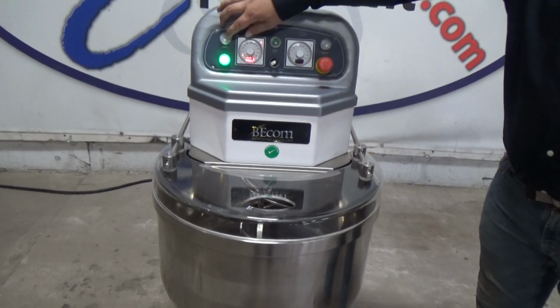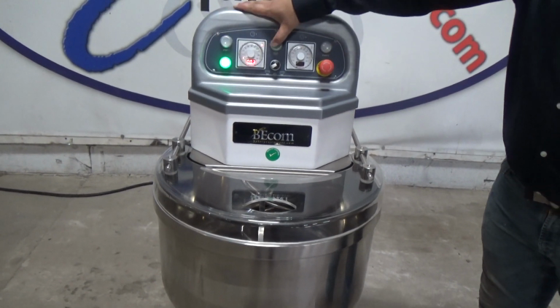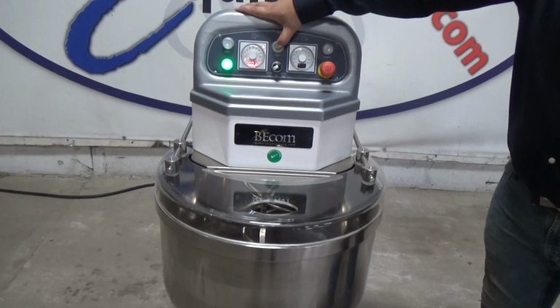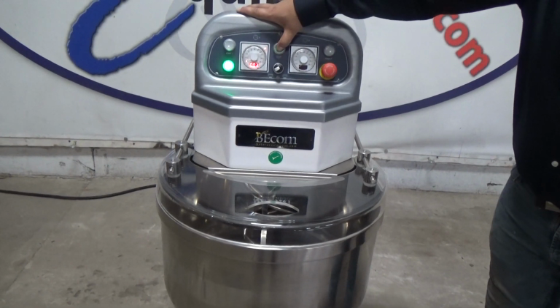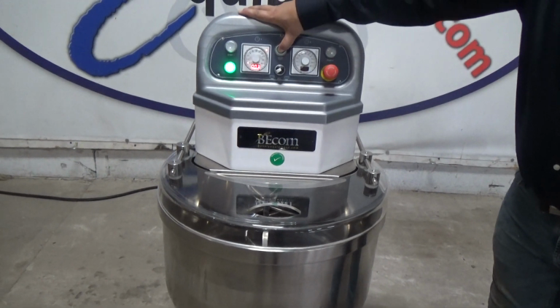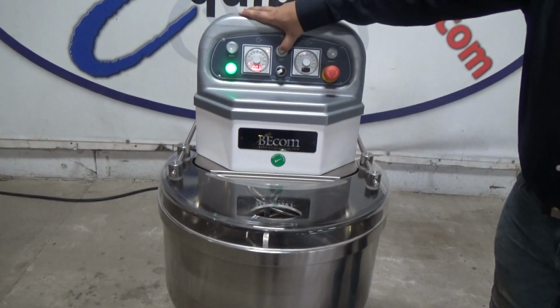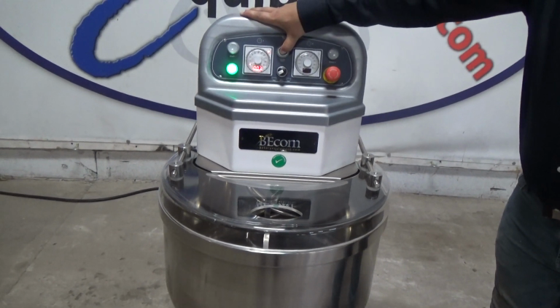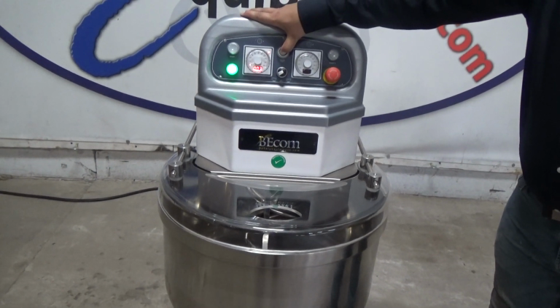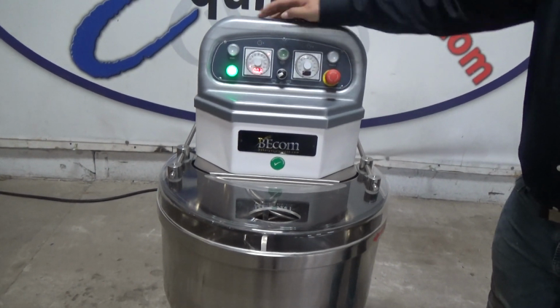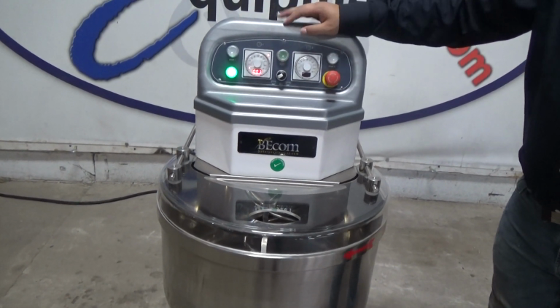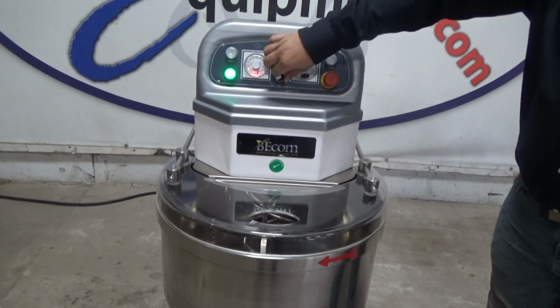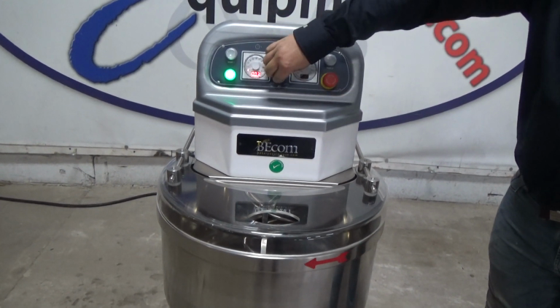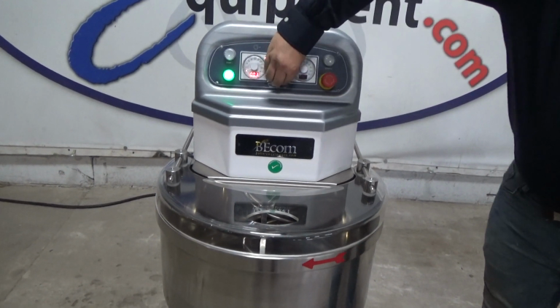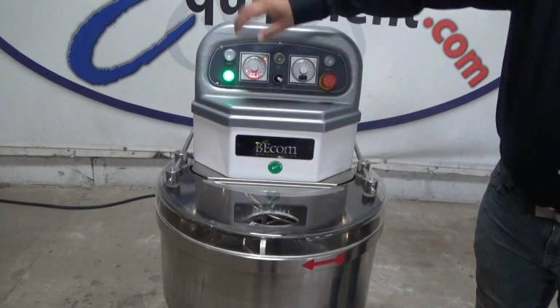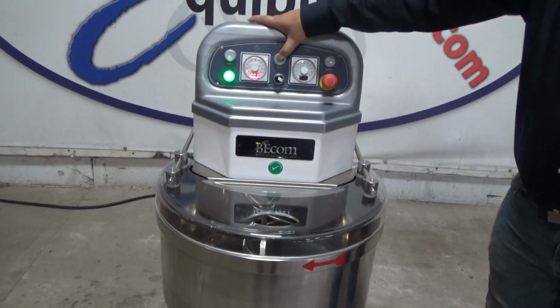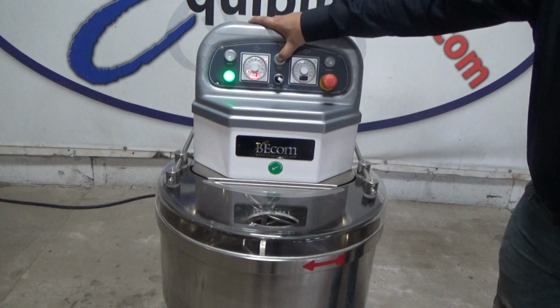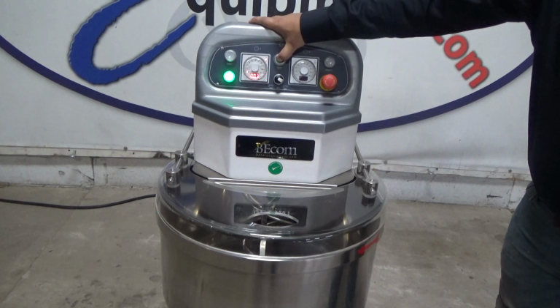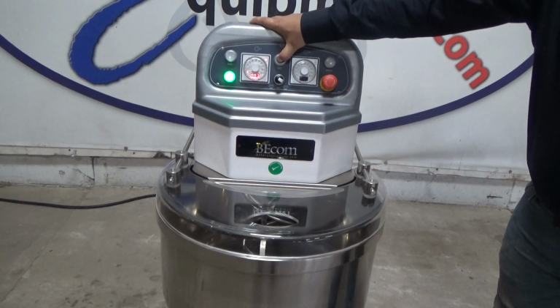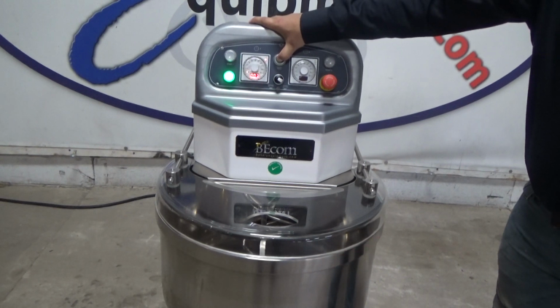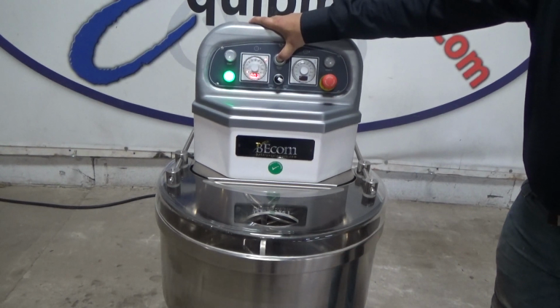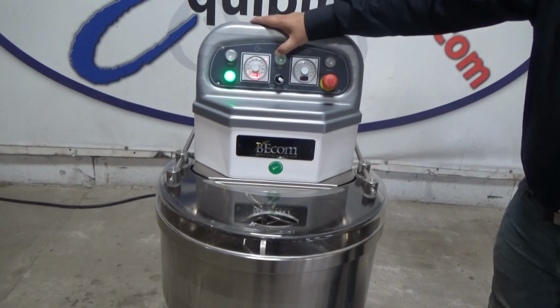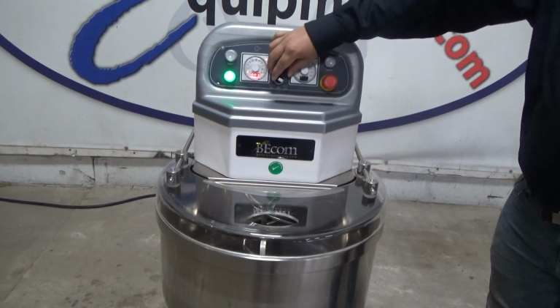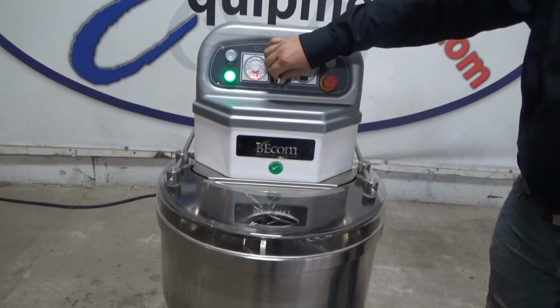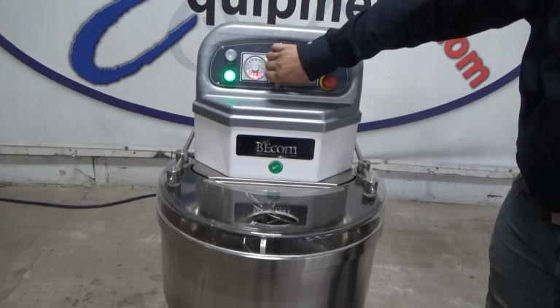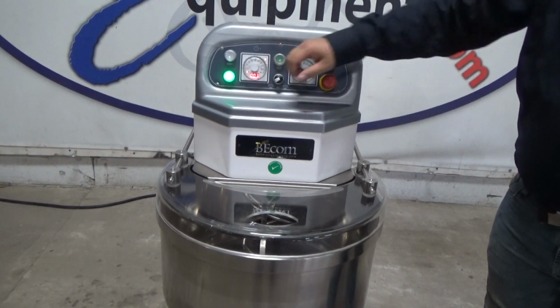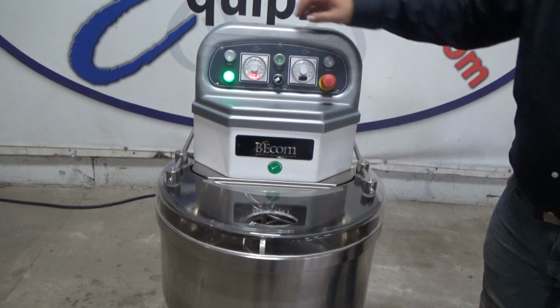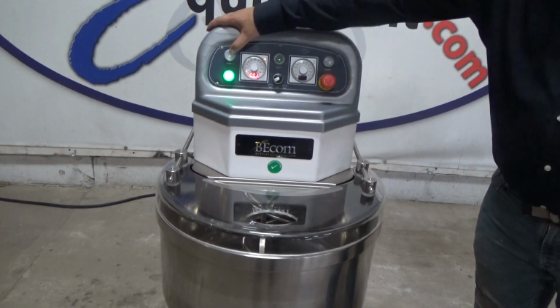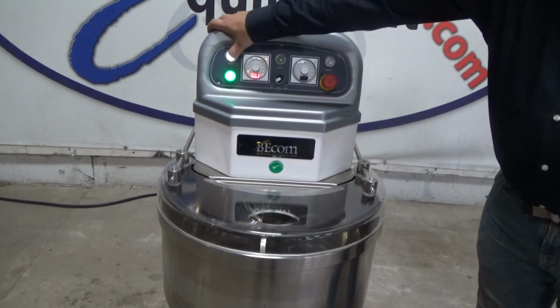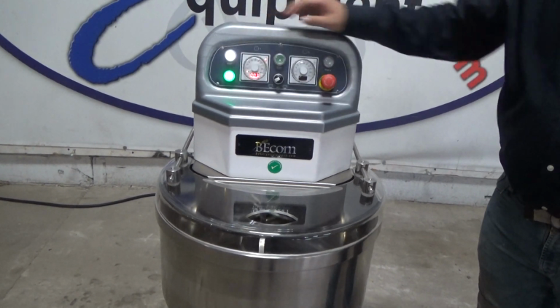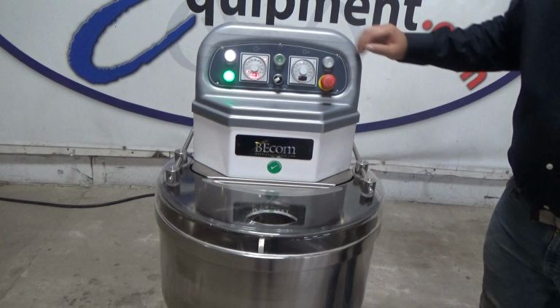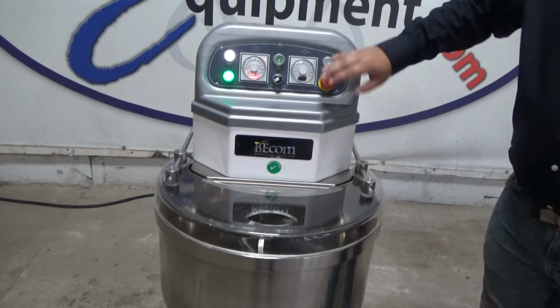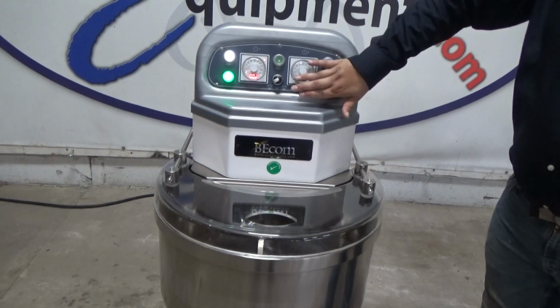This is your bull jog left. Bull jog right. Start. E-stop.